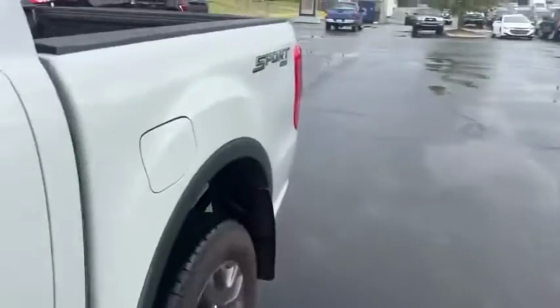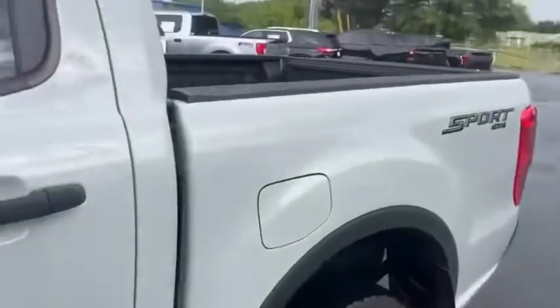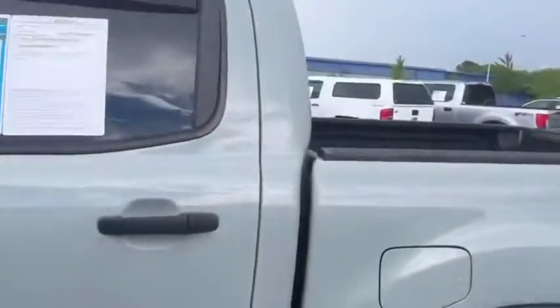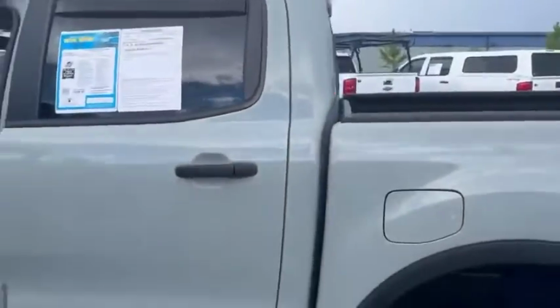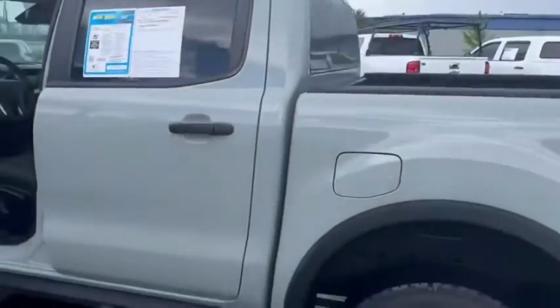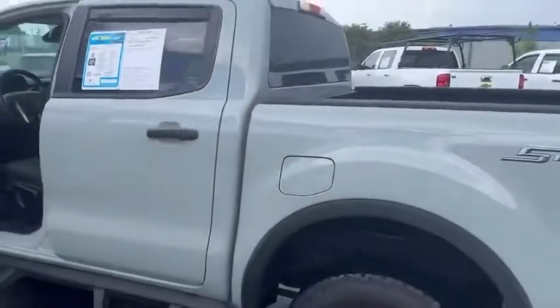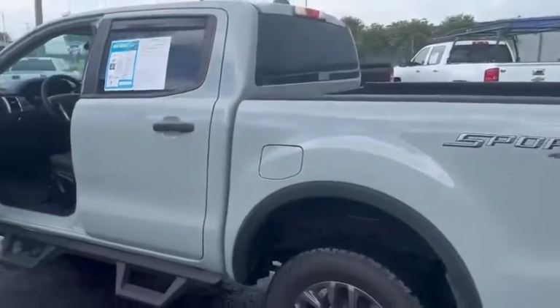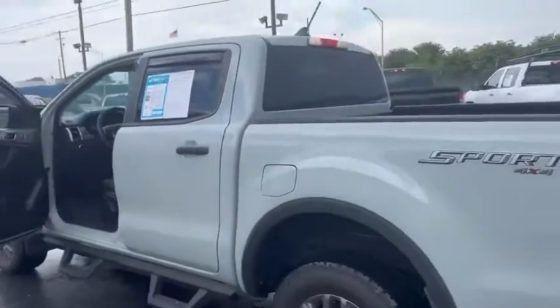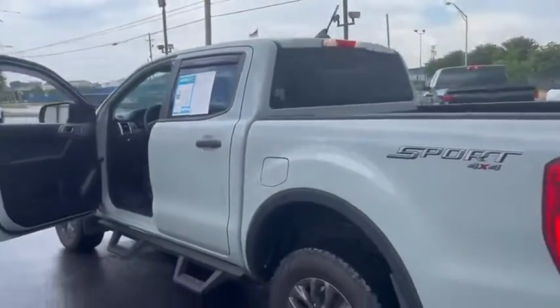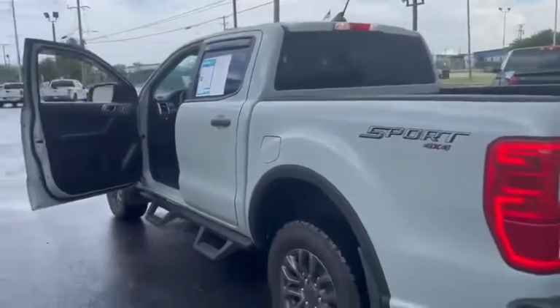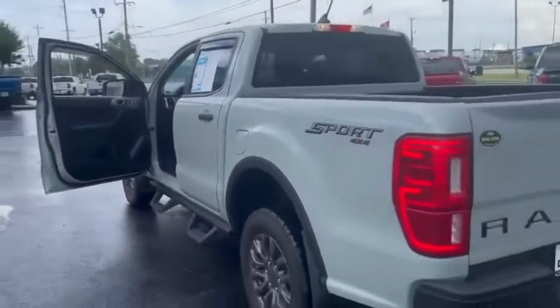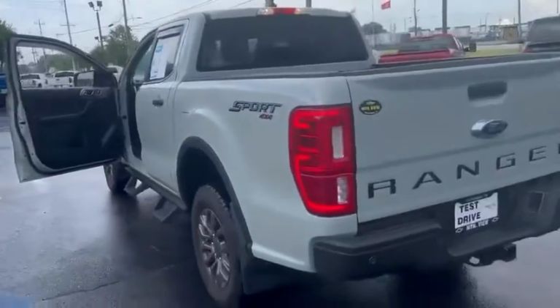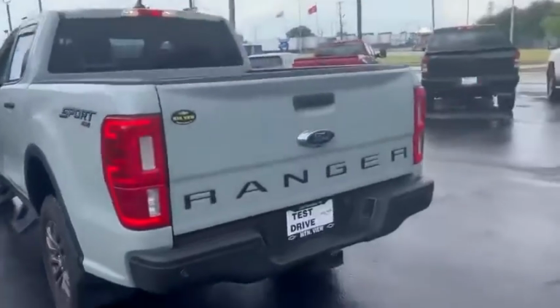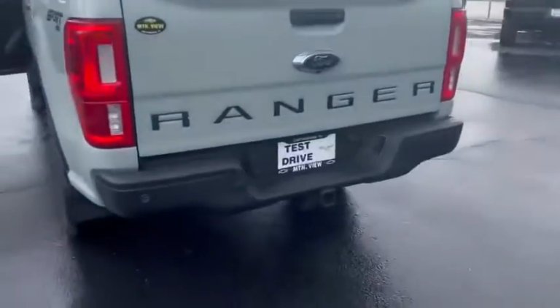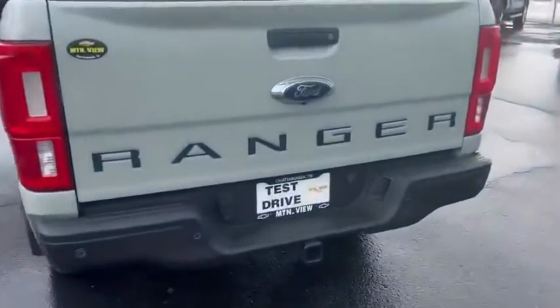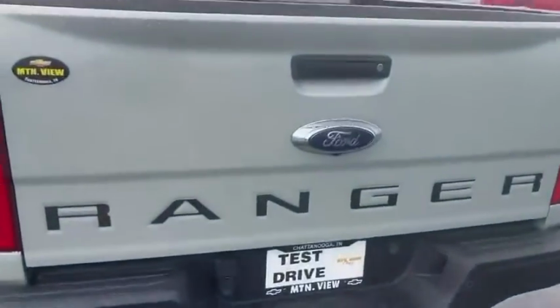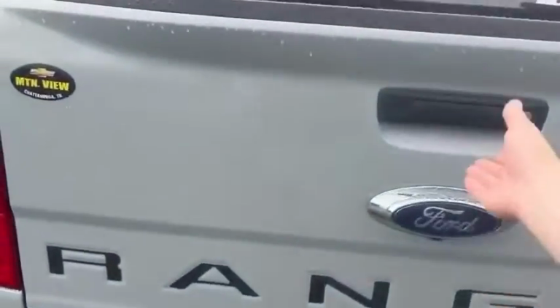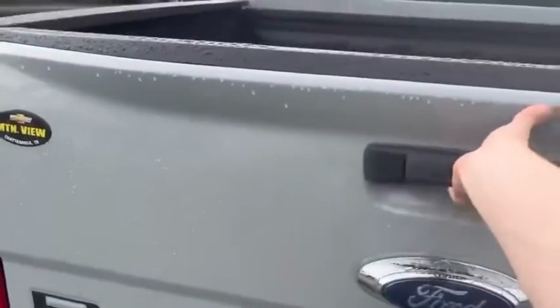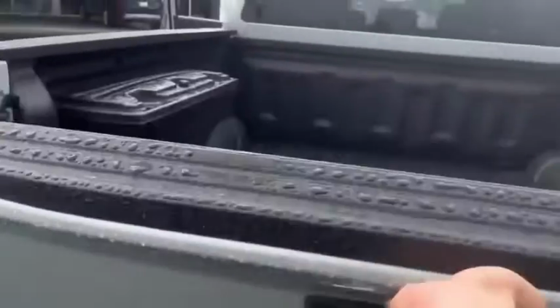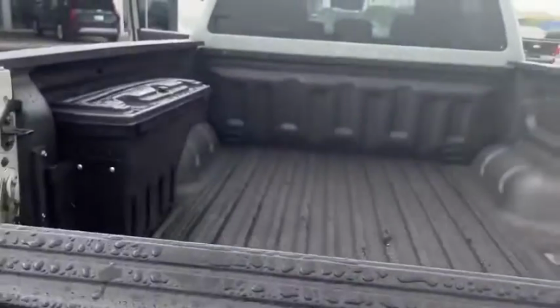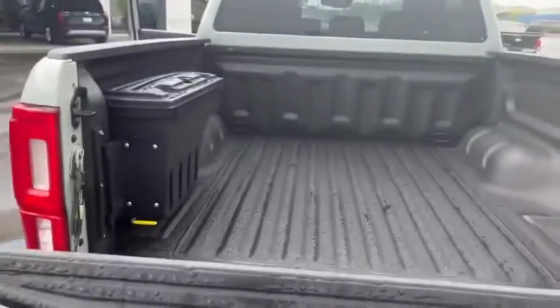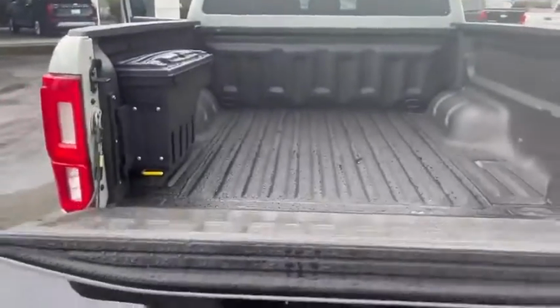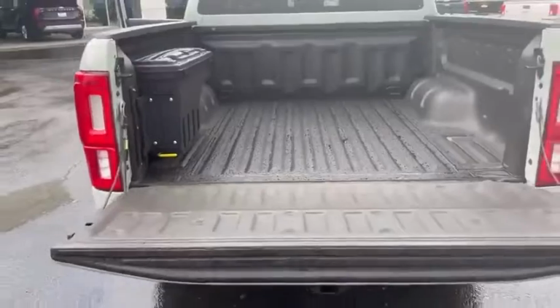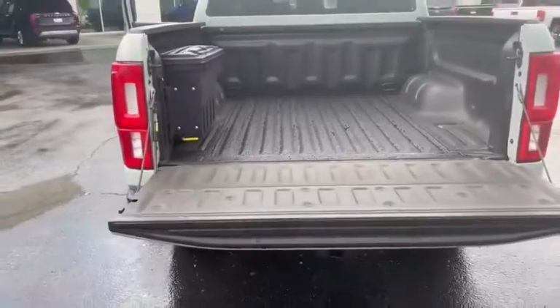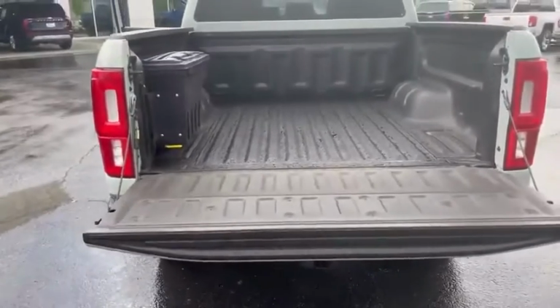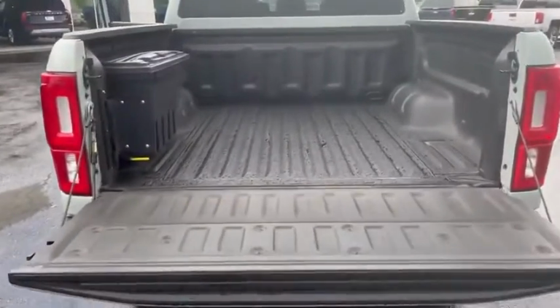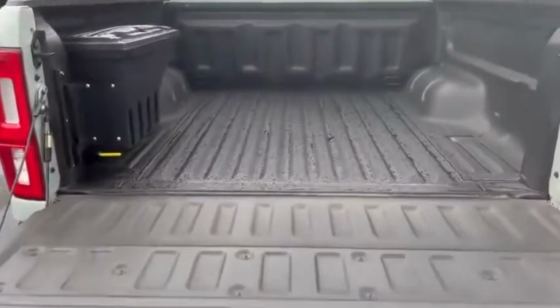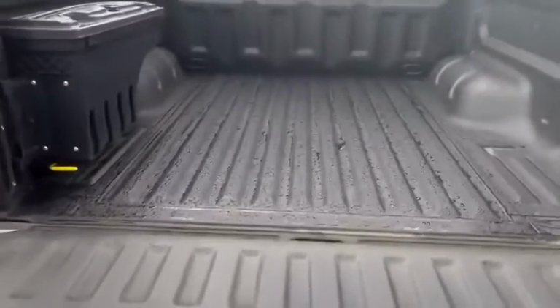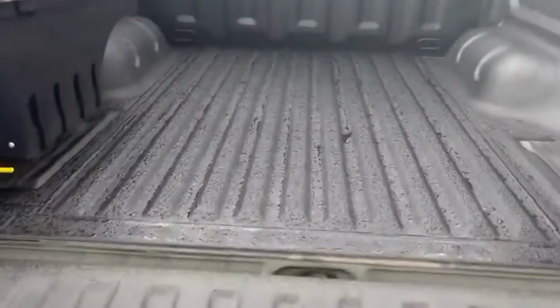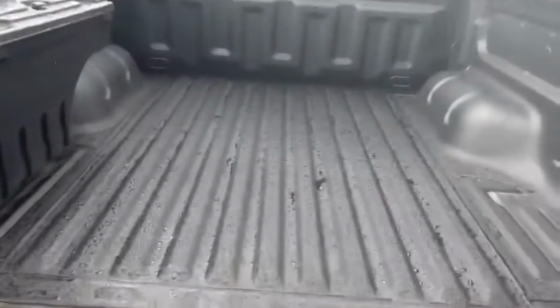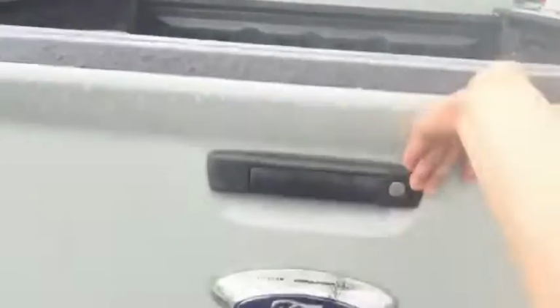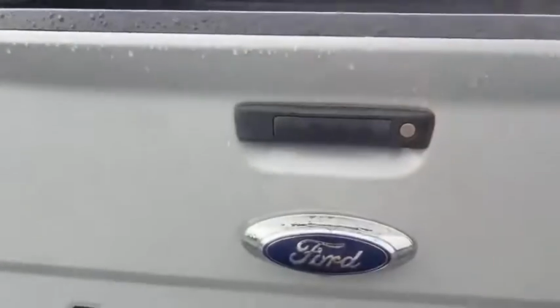Now we're going to step around. This is the 2.3 liter with the EcoBoost Turbo and the 10 speed transmission. I'm going to let this down so you guys can take a look at this beautiful spray-in bed — look how easy that comes down and look how easy it goes up.